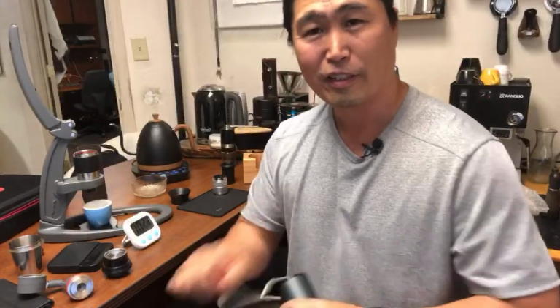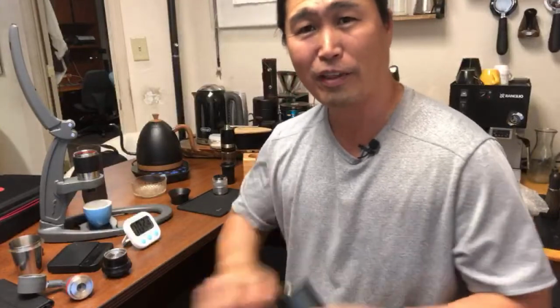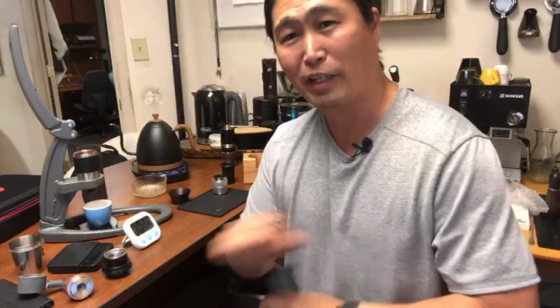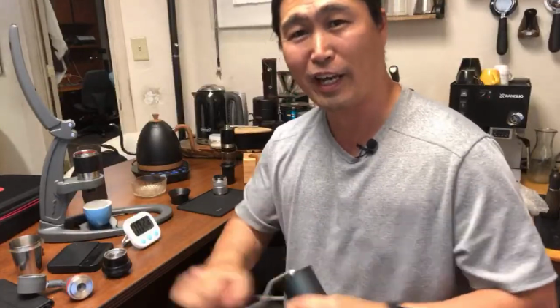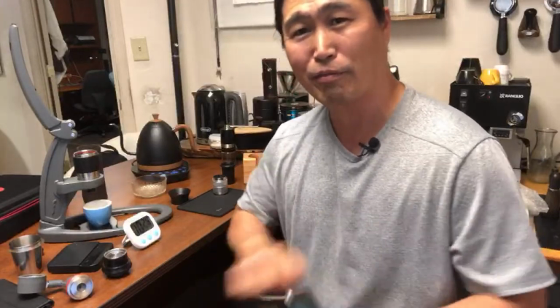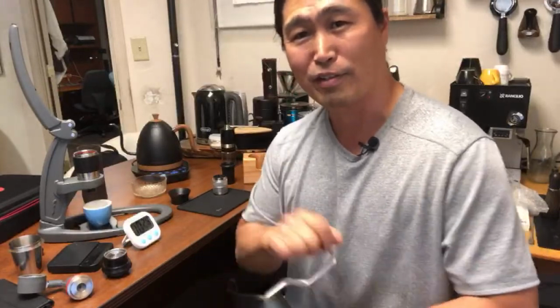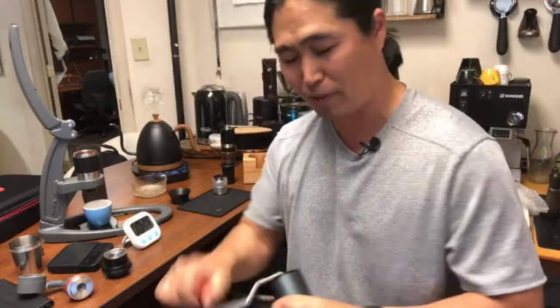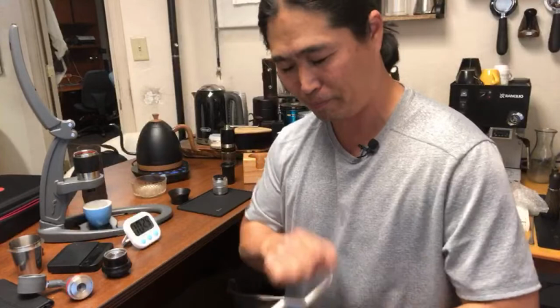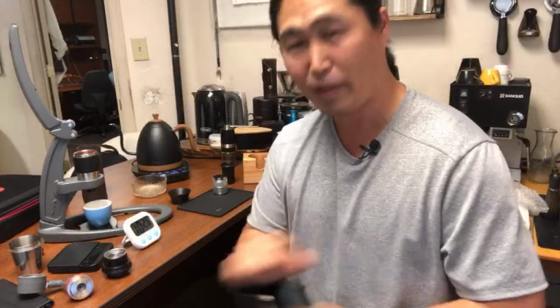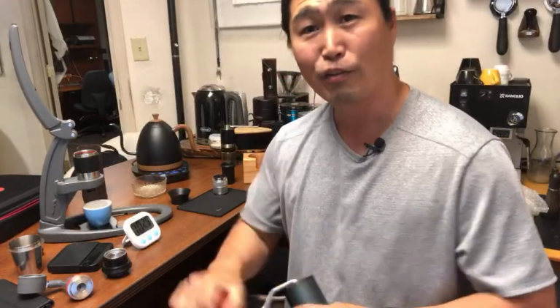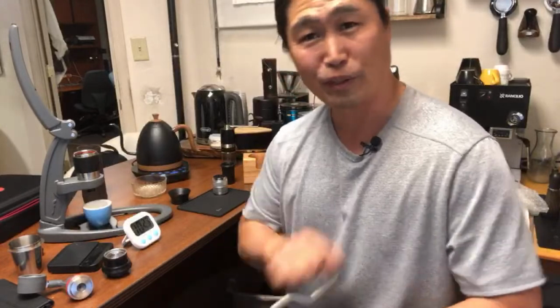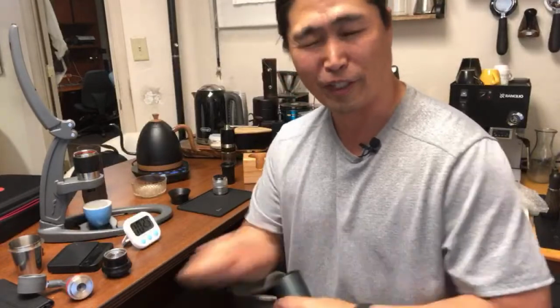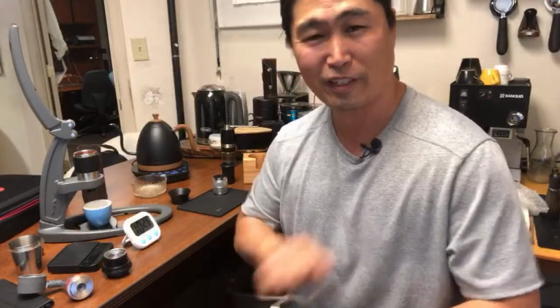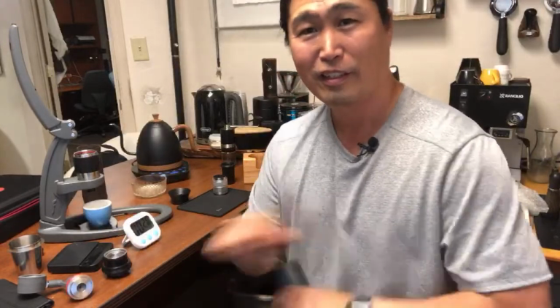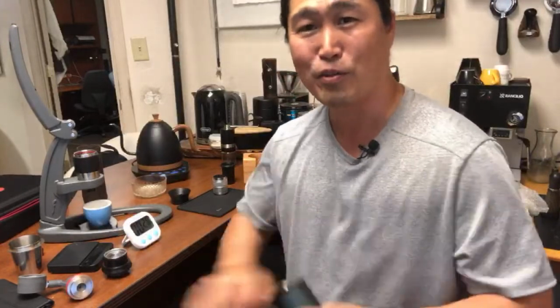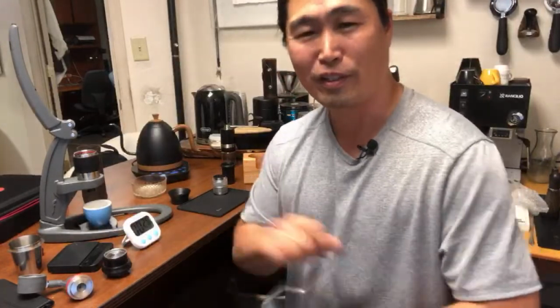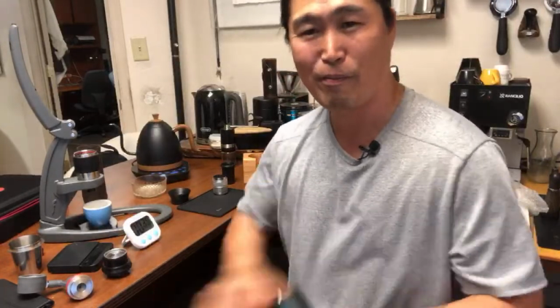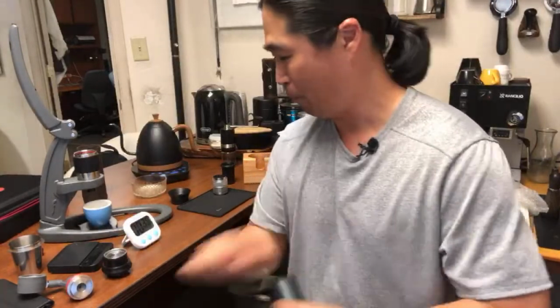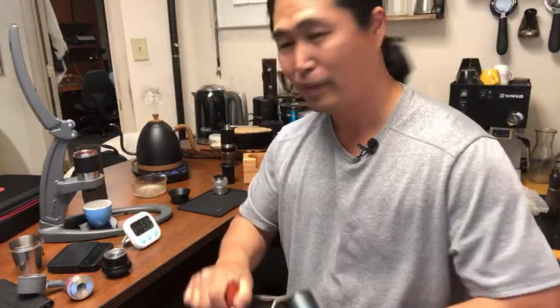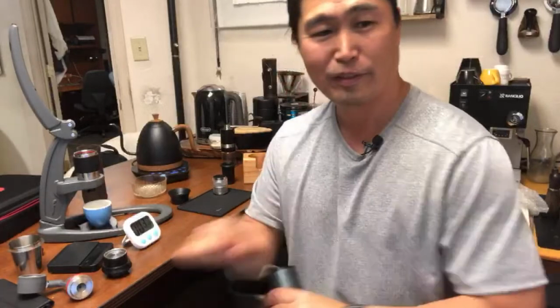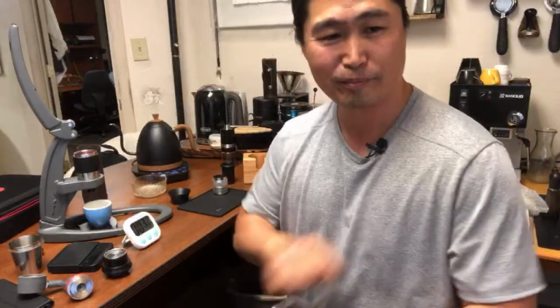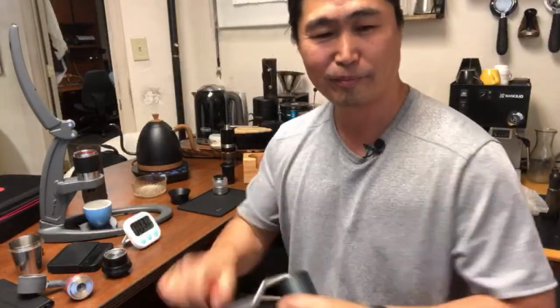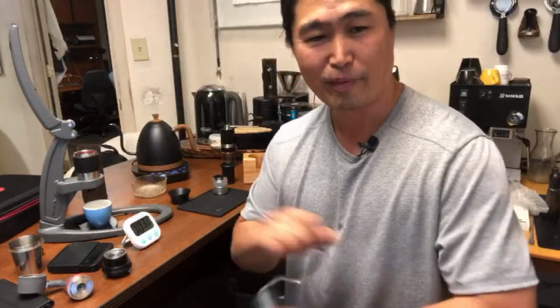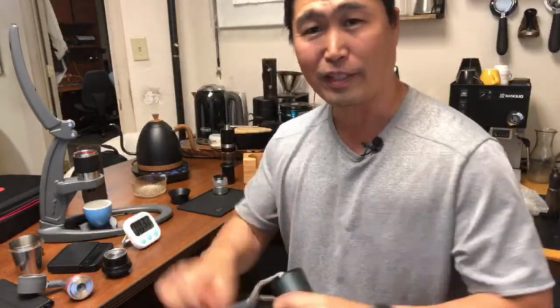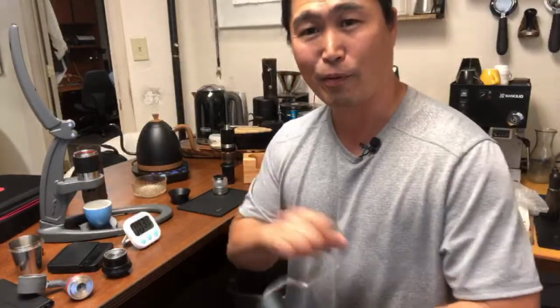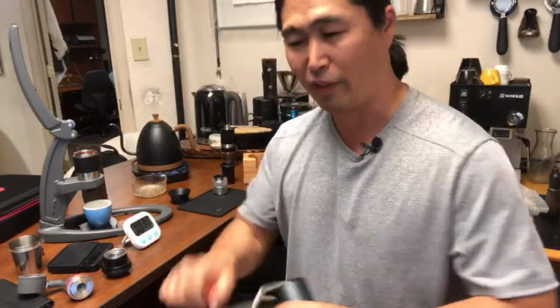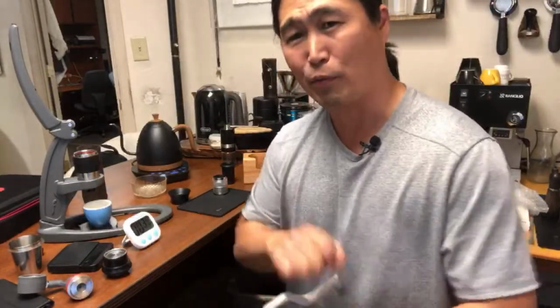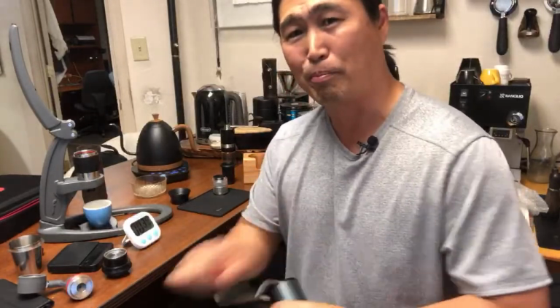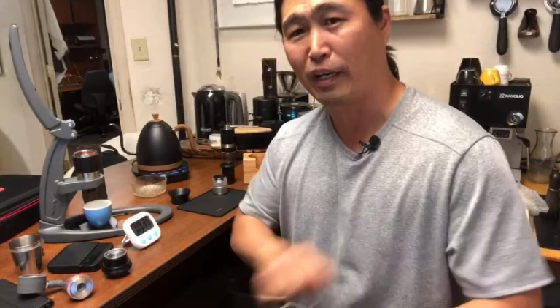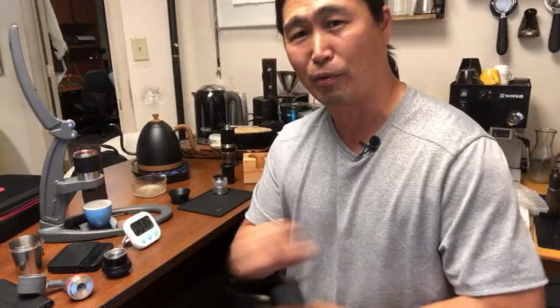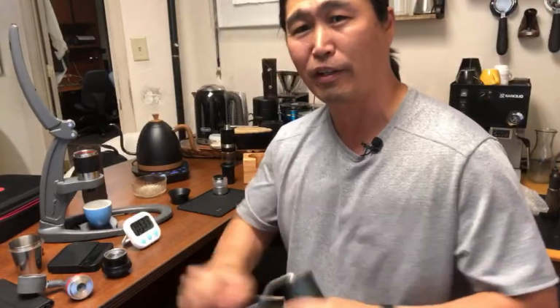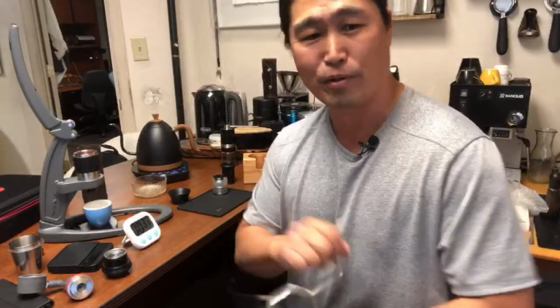If you are thinking about getting a hand grinder for your espresso — don't. Too much work. Unless you have a really big grinder.